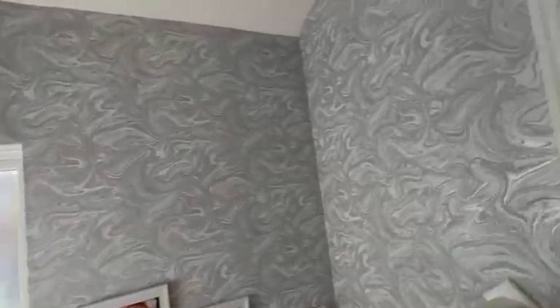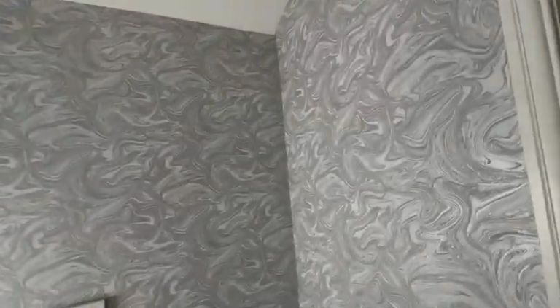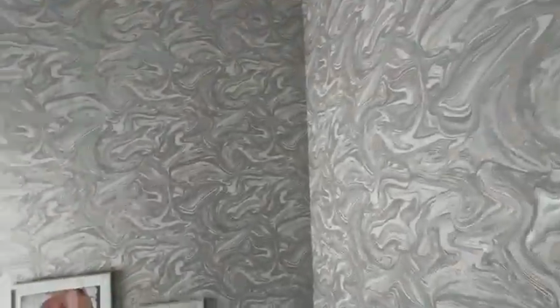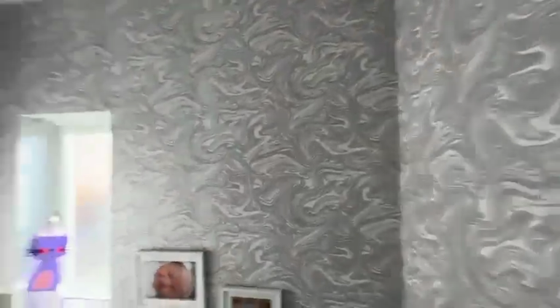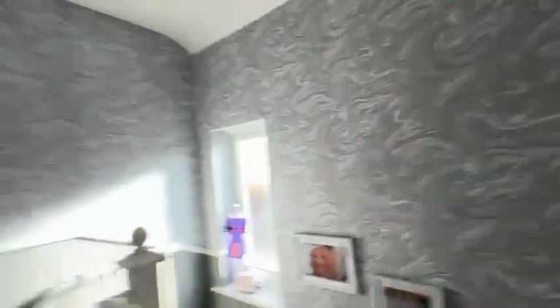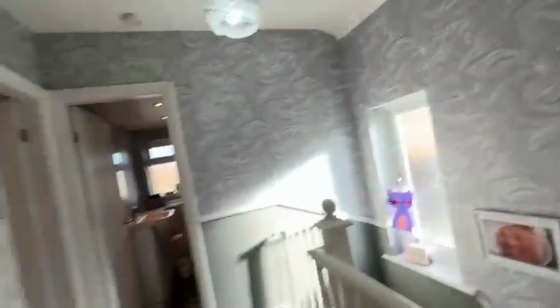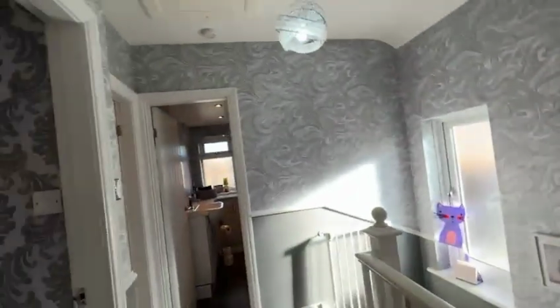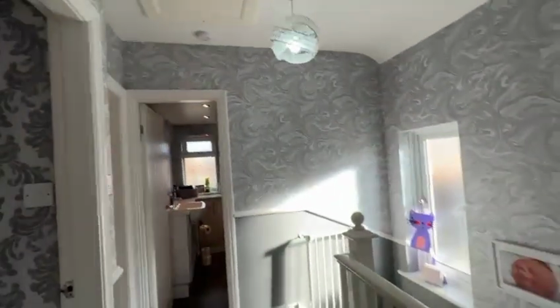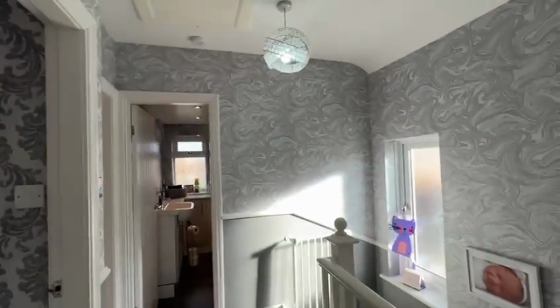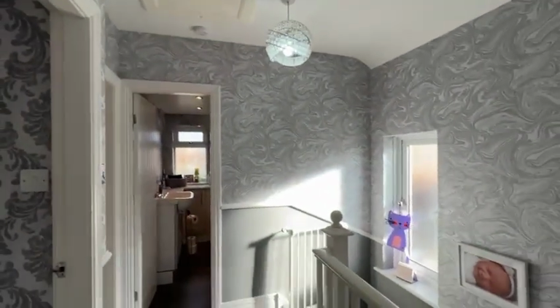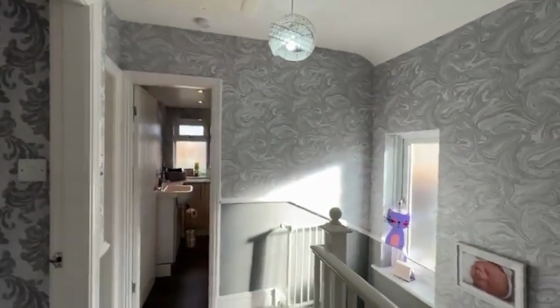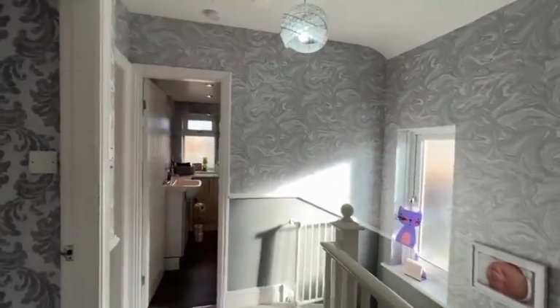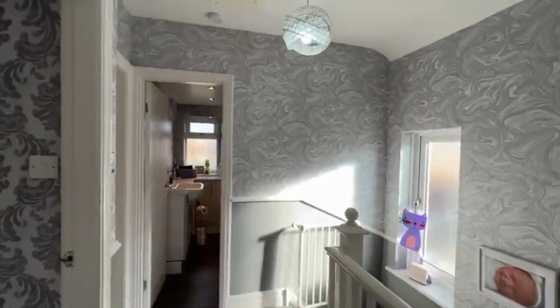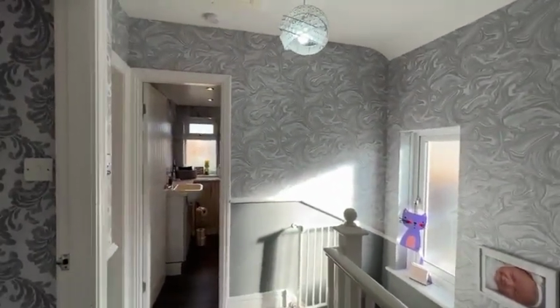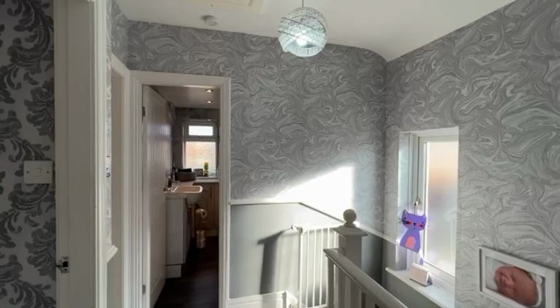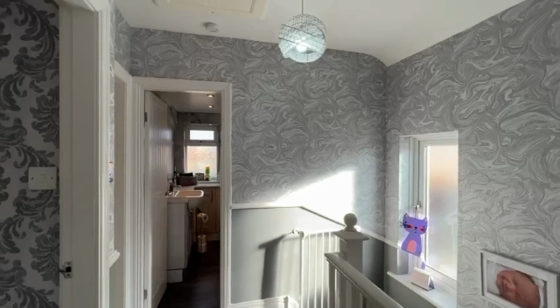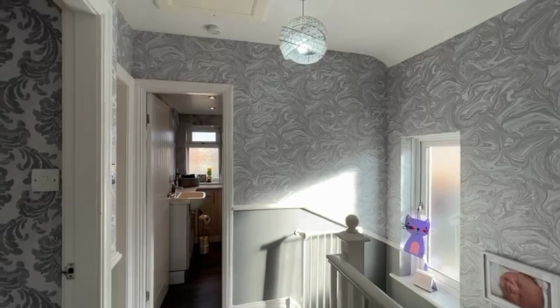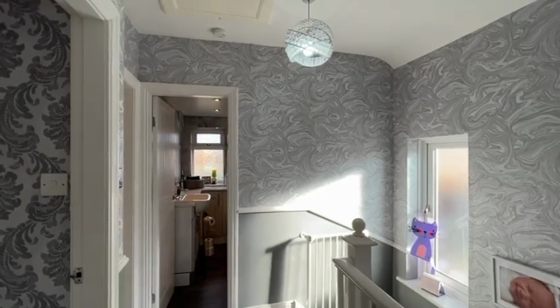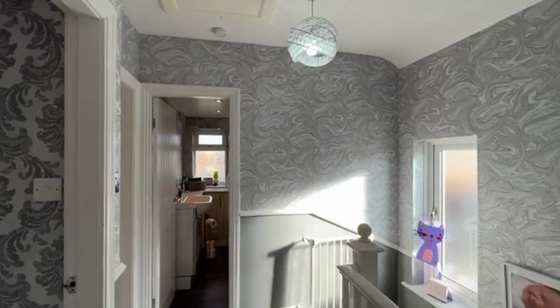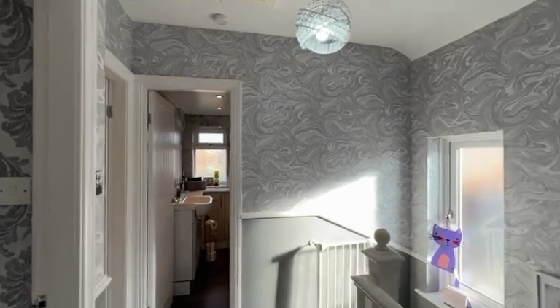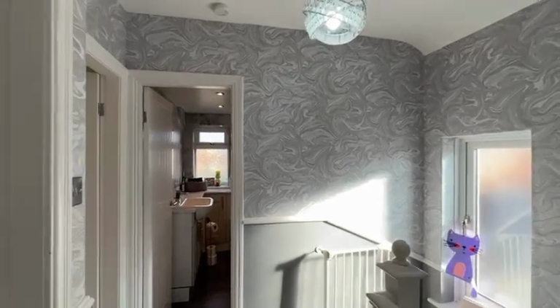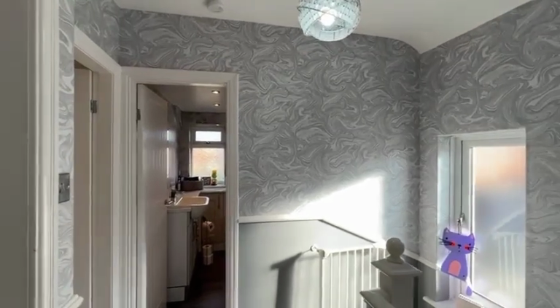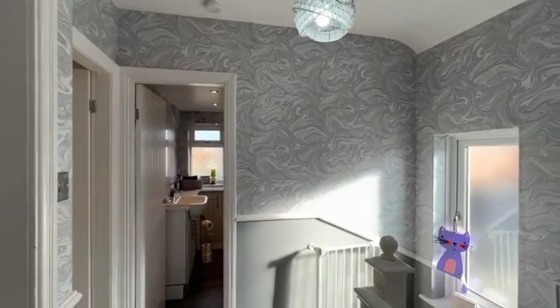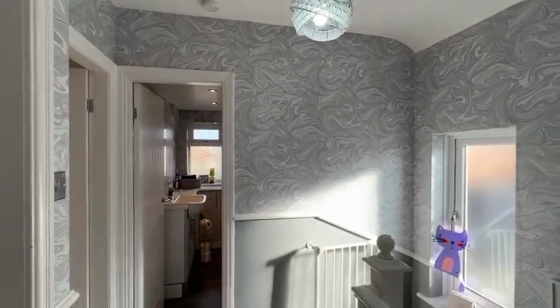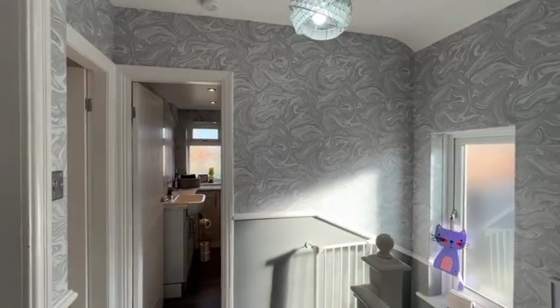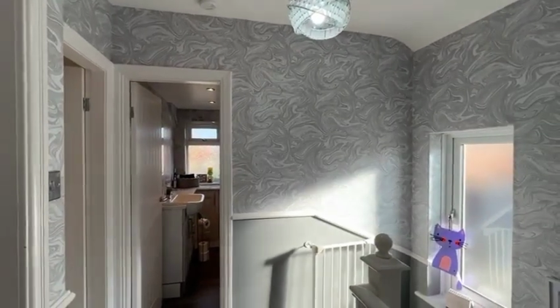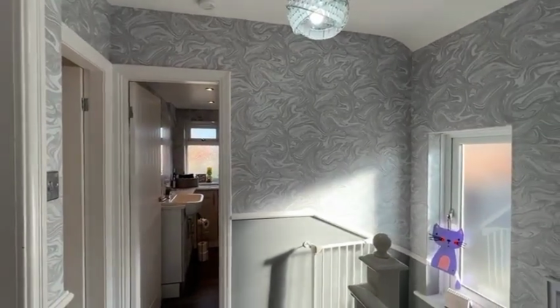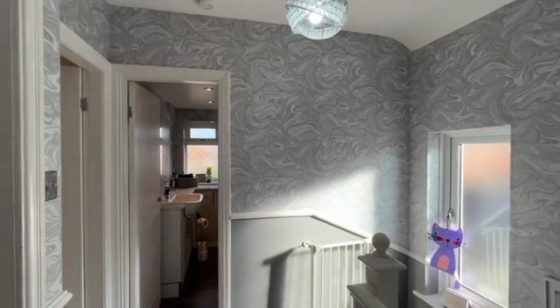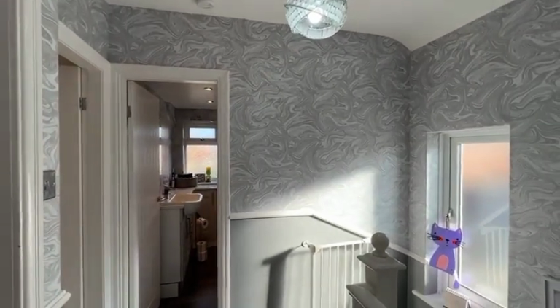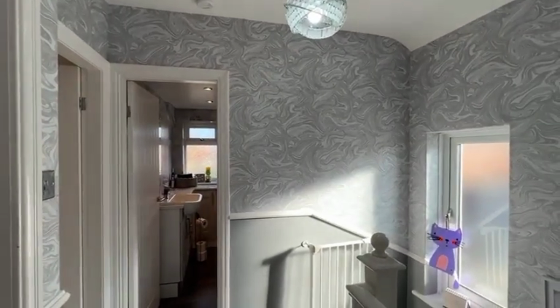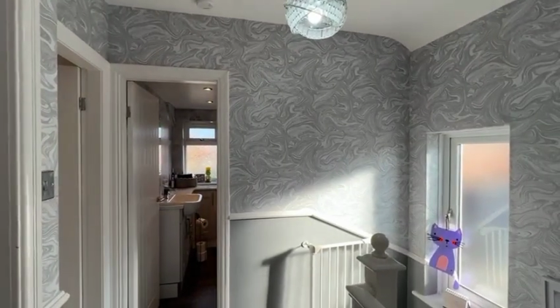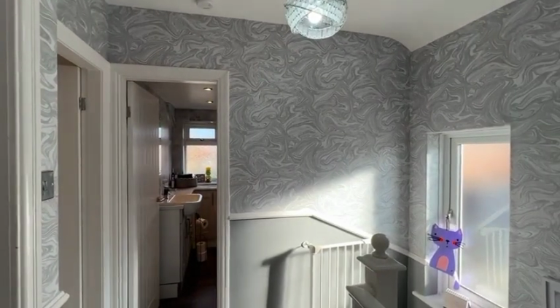I'll finish on the landing. You've got natural light coming from the window over there. It's a really beautiful family home — really nicely done.